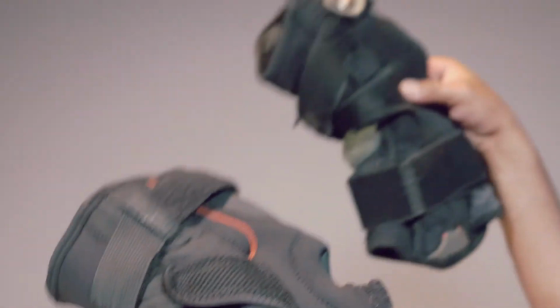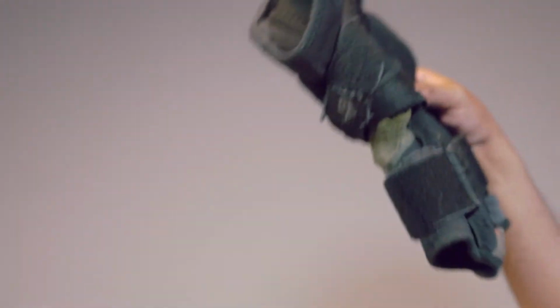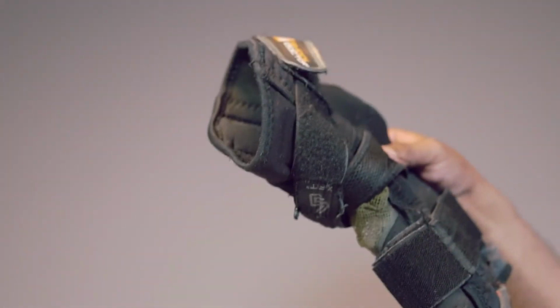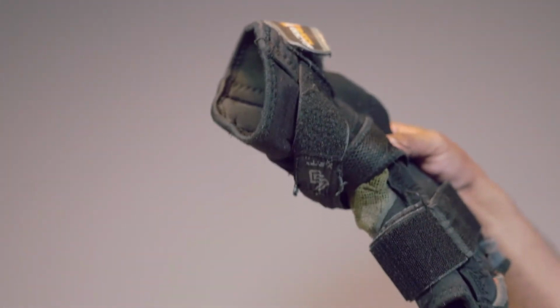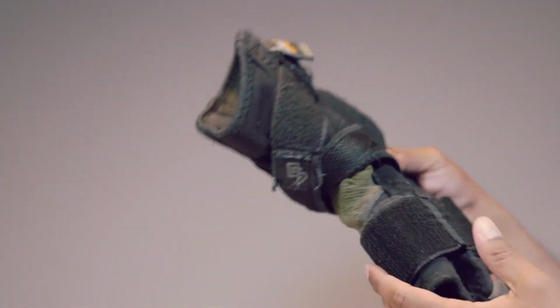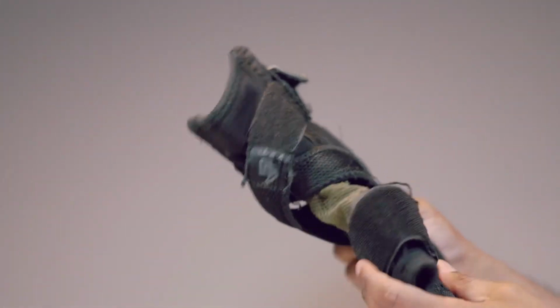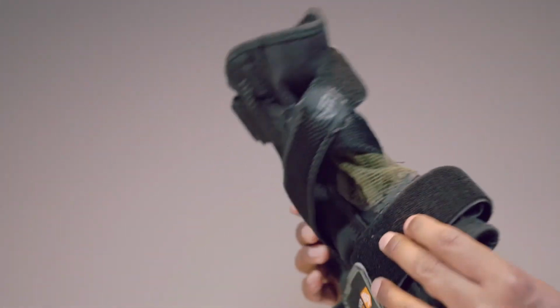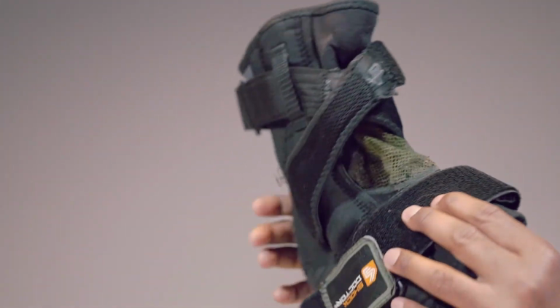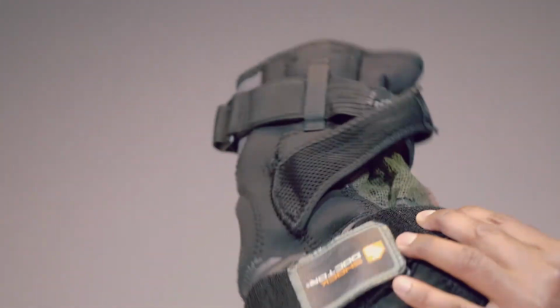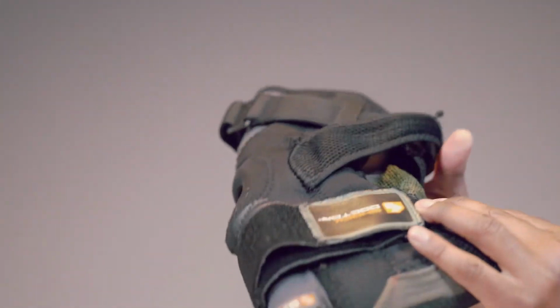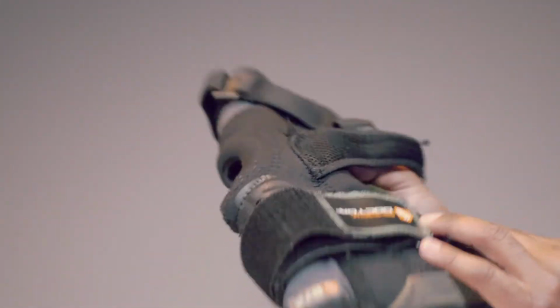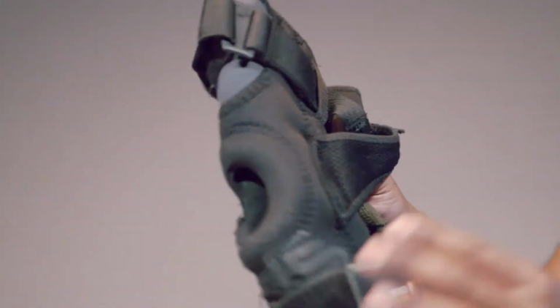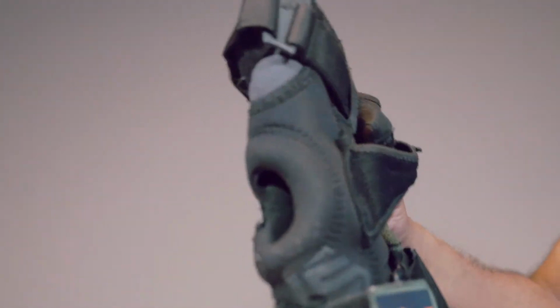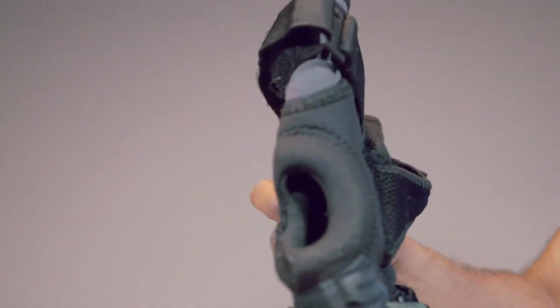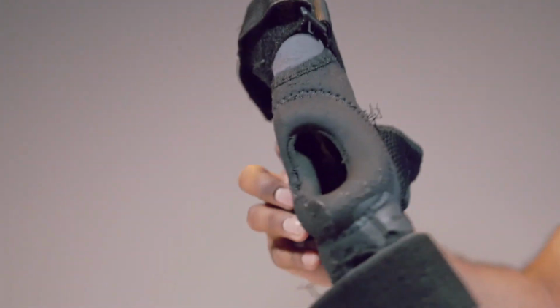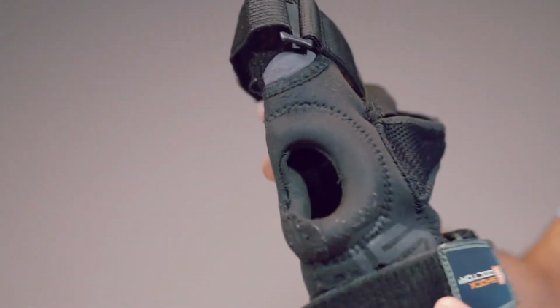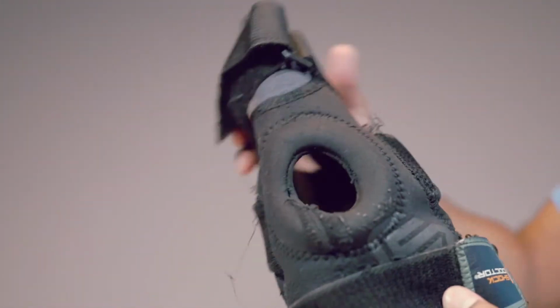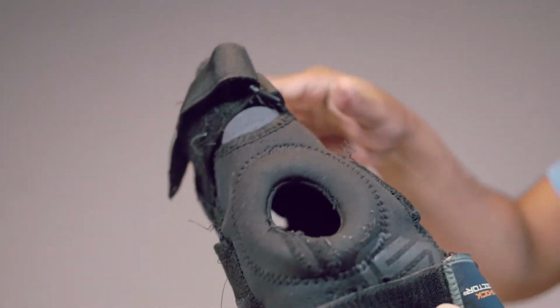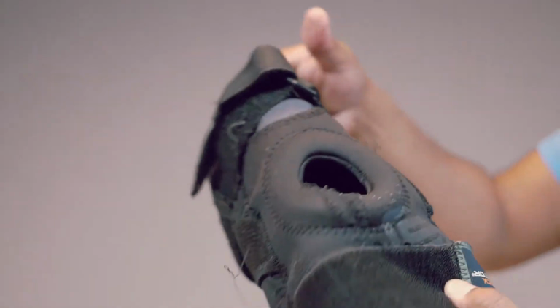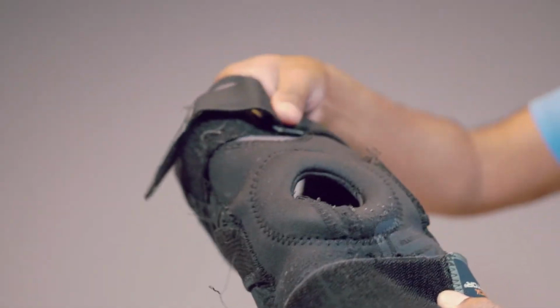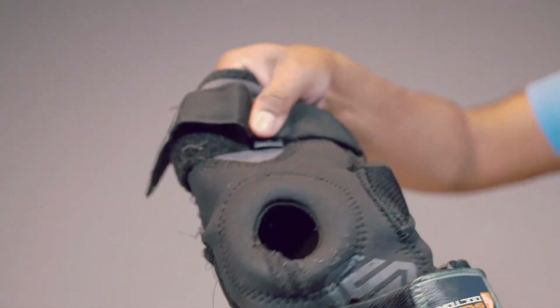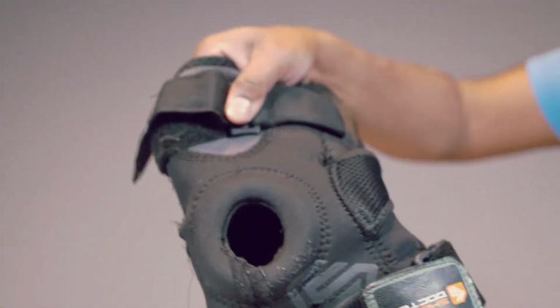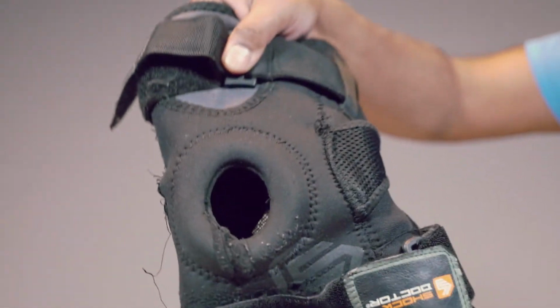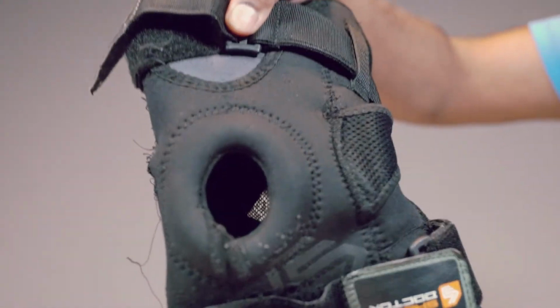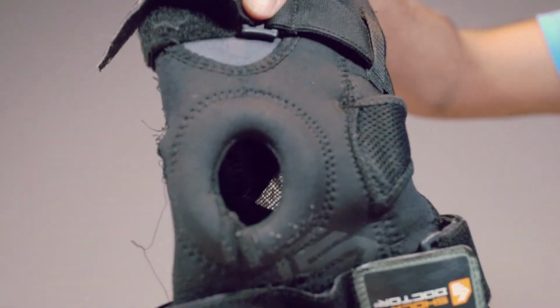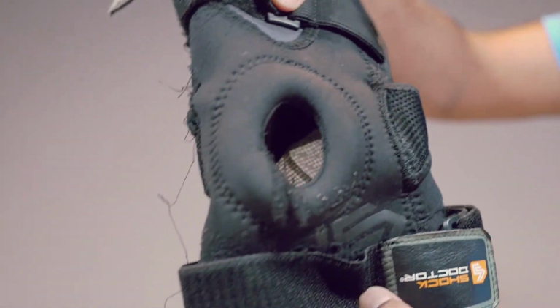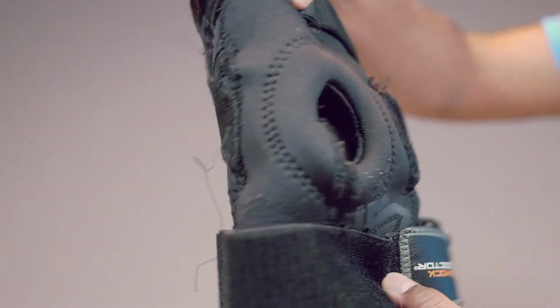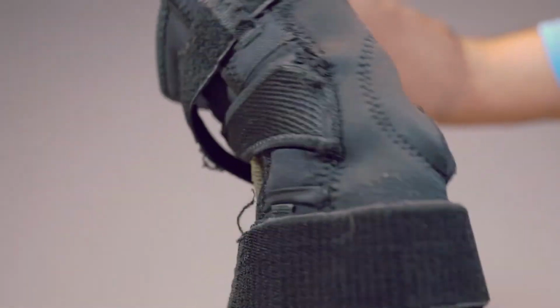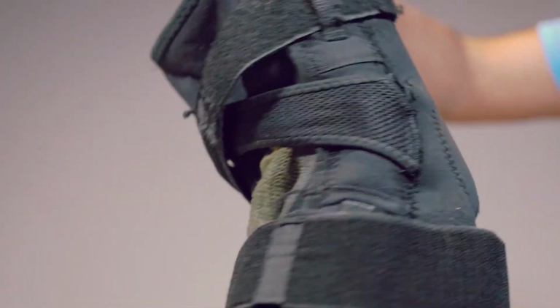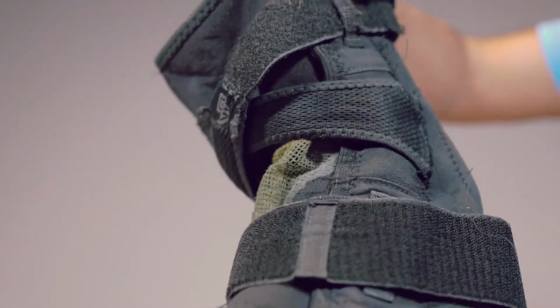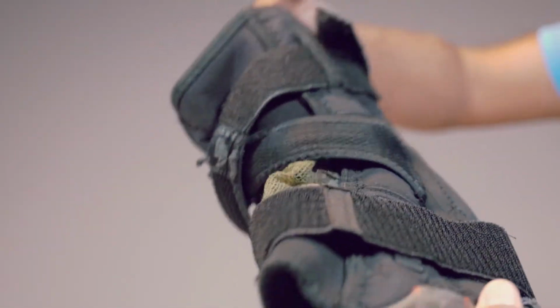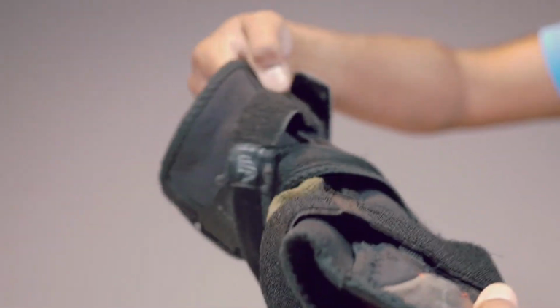I have another one here, just to show you the same product after extensive use. This is still usable, but of course, deteriorated a bit.